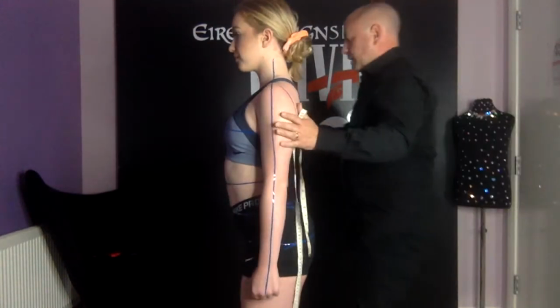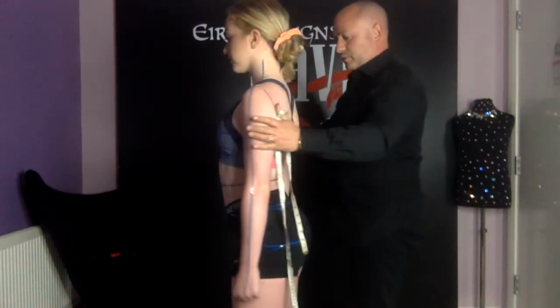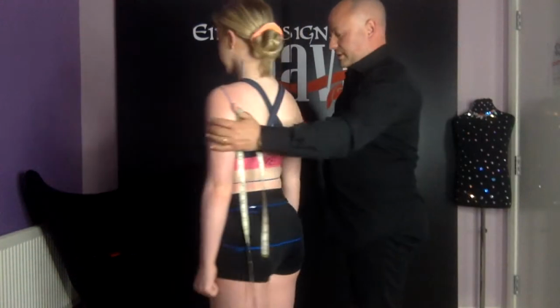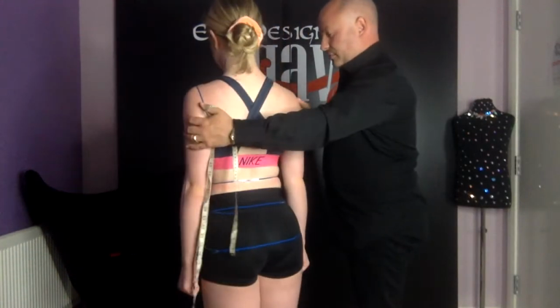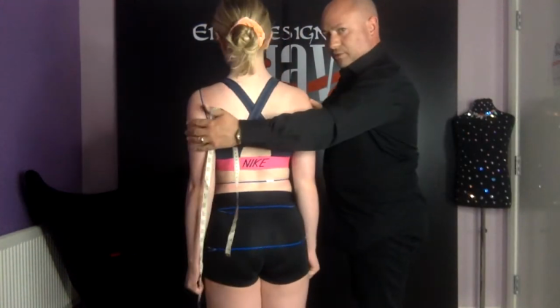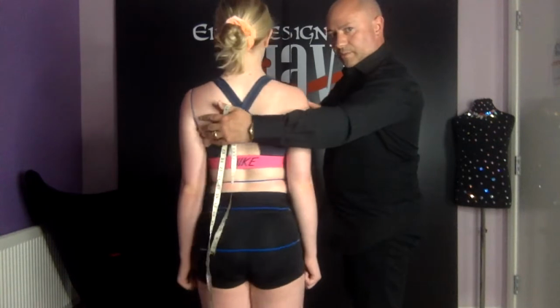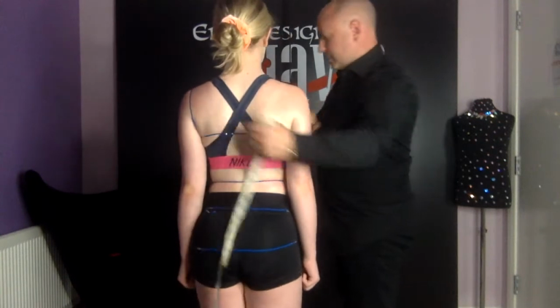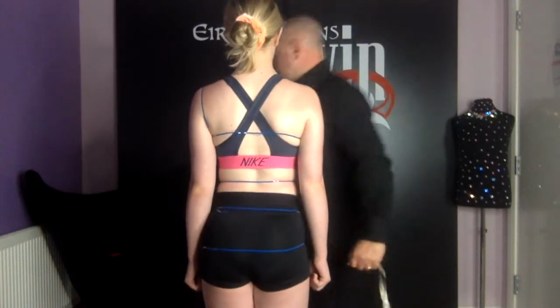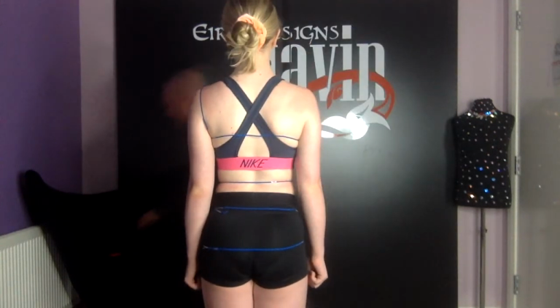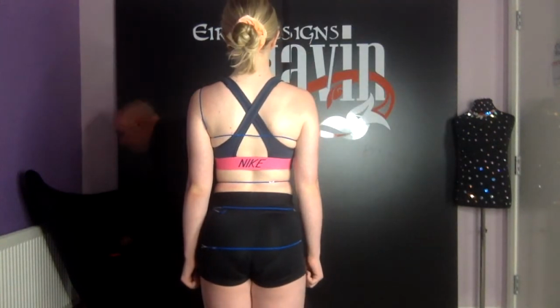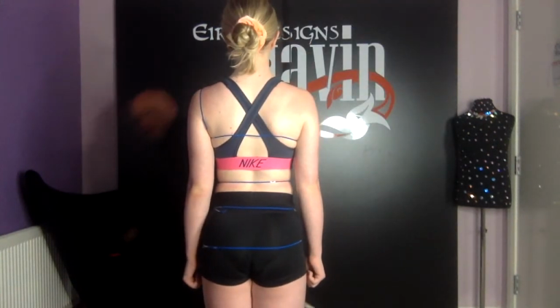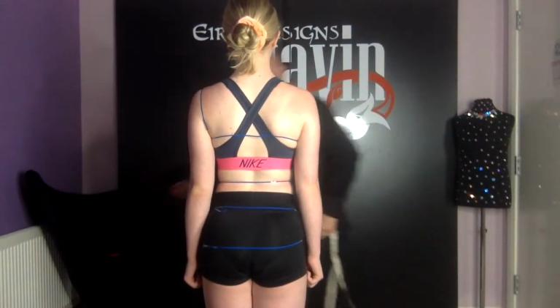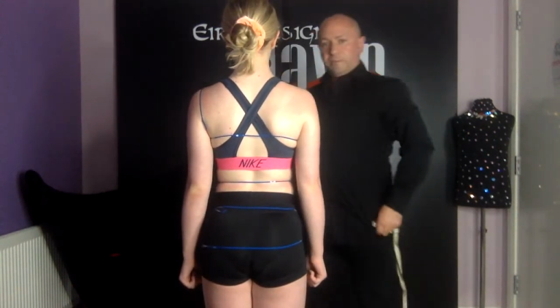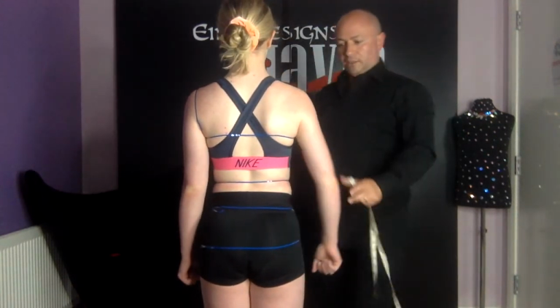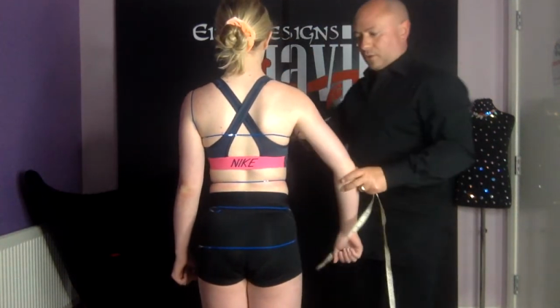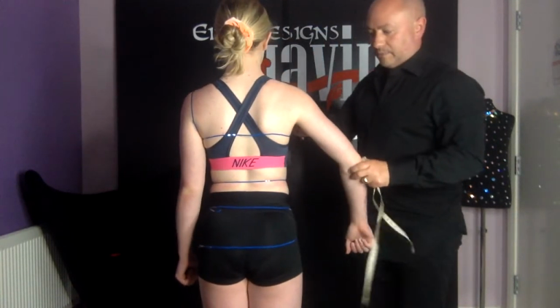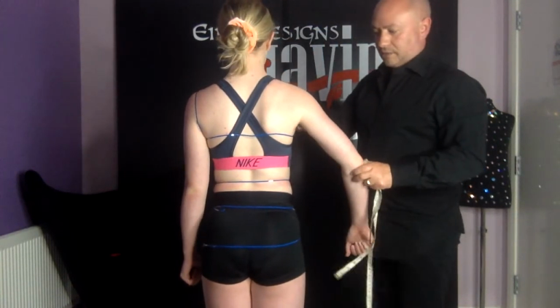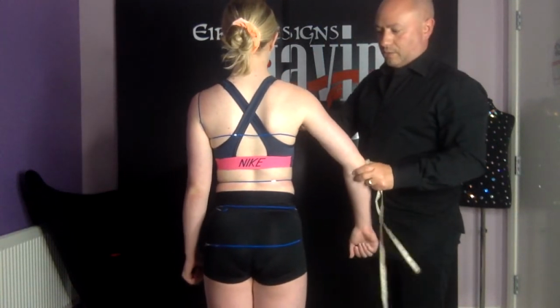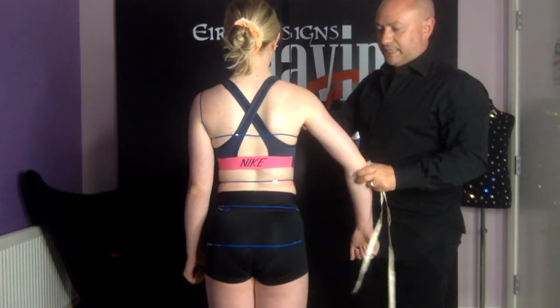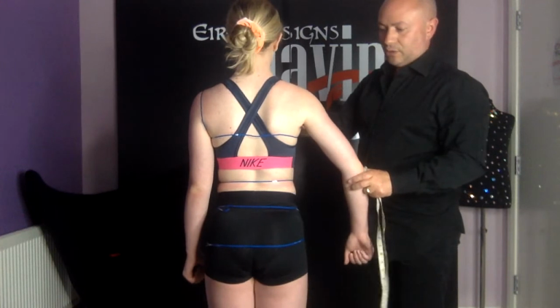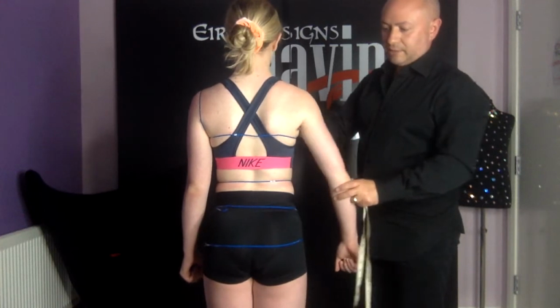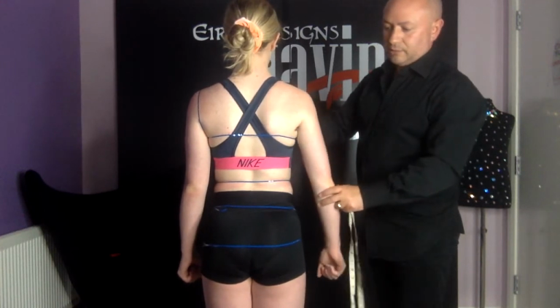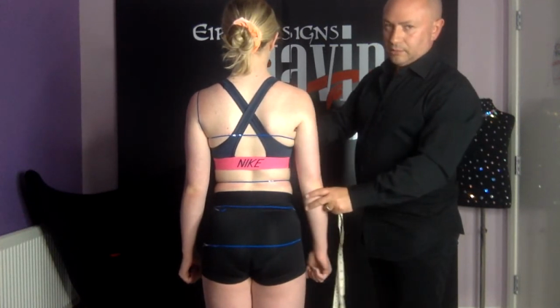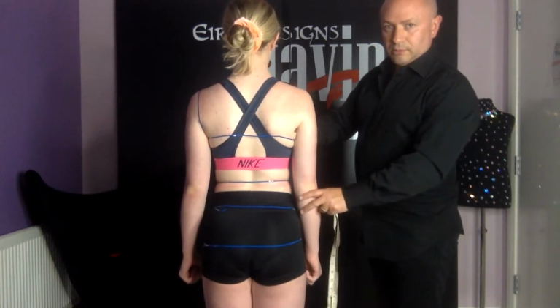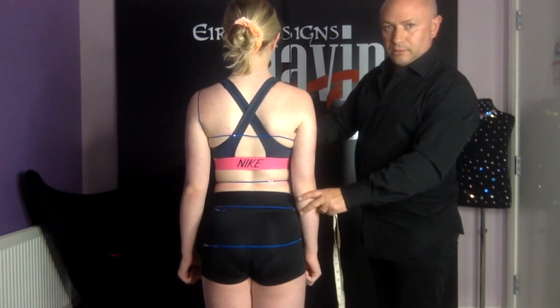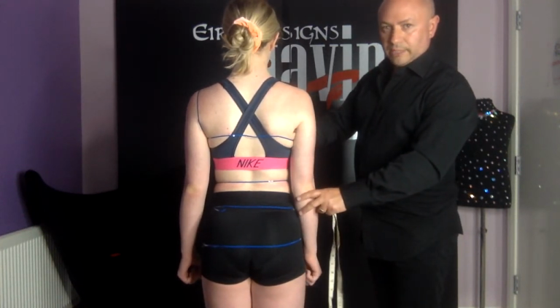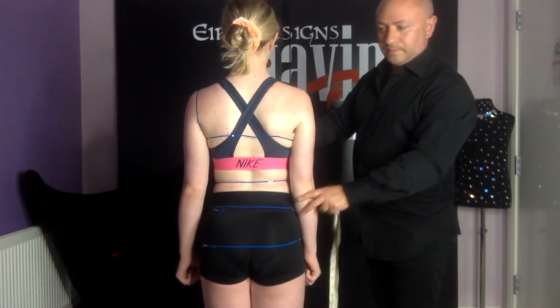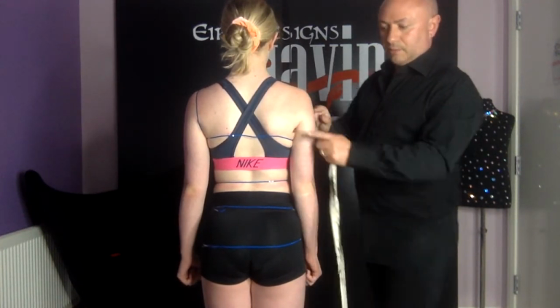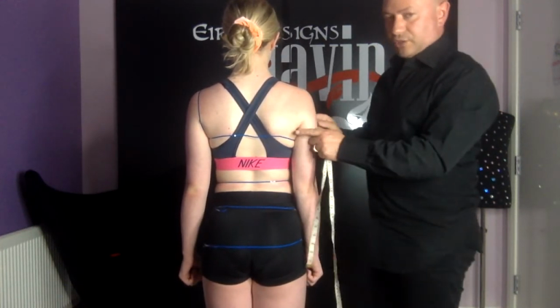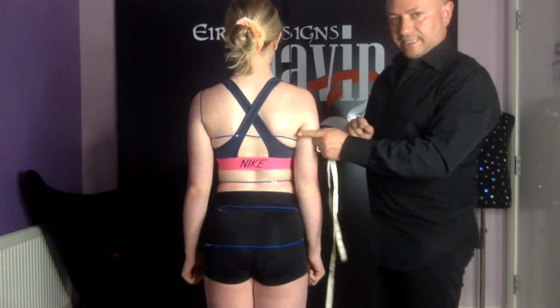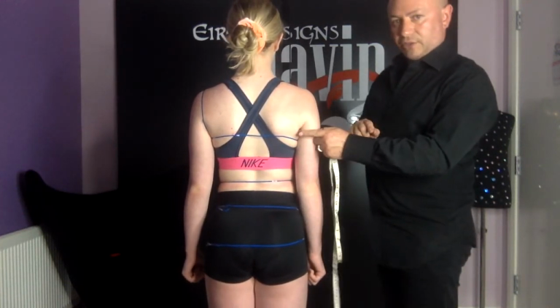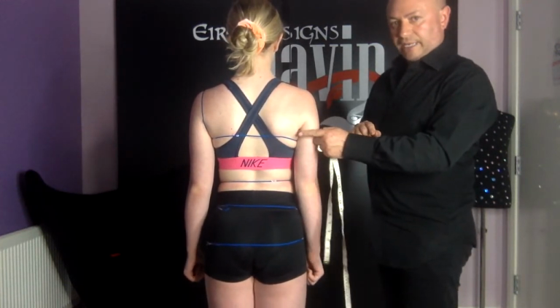Next I'm going to measure the arm side depth. If you turn to the back, Blanna, I'm going to put a pencil underneath Blanna's arm up tight to her armpit, making sure that I can see it at the other side.